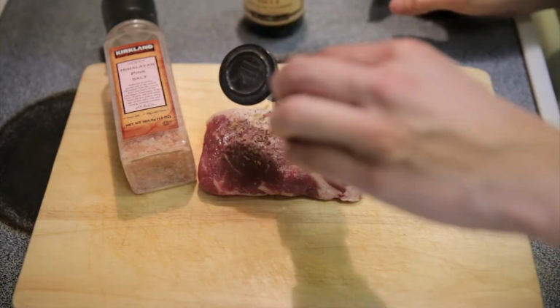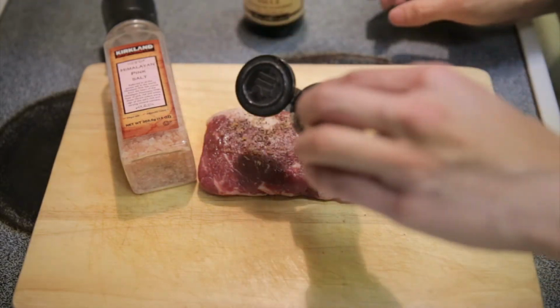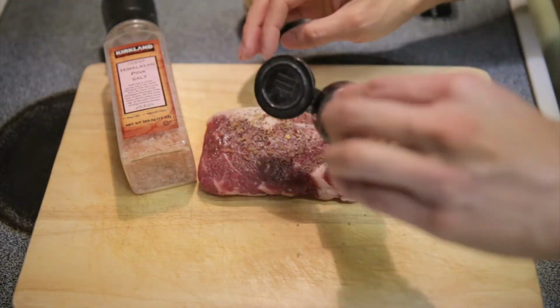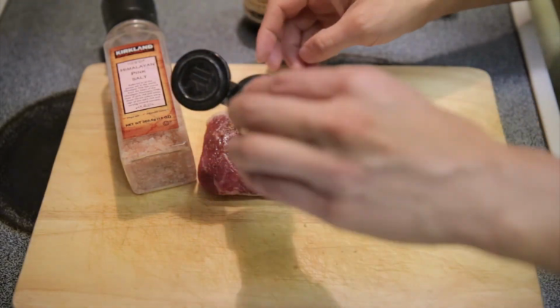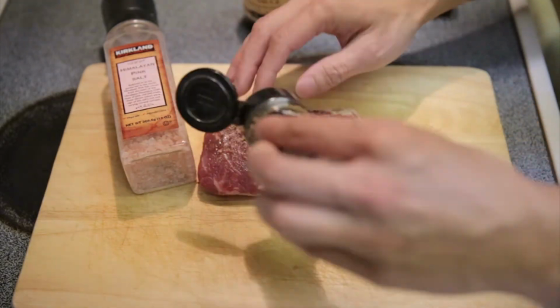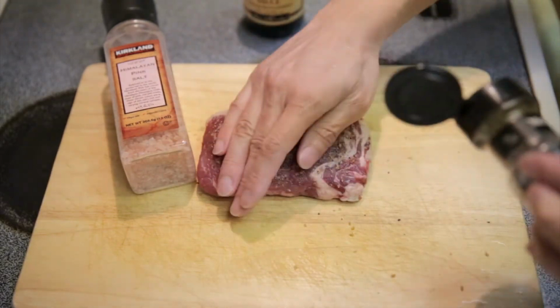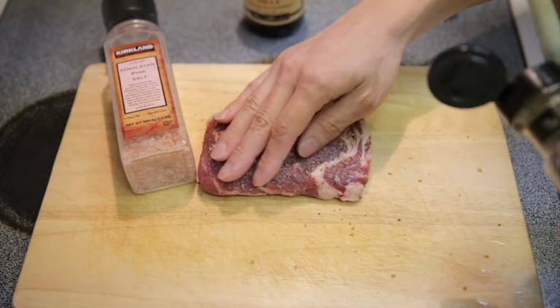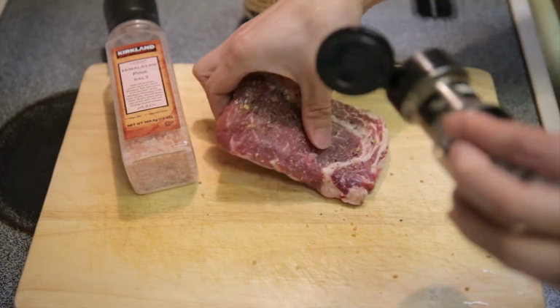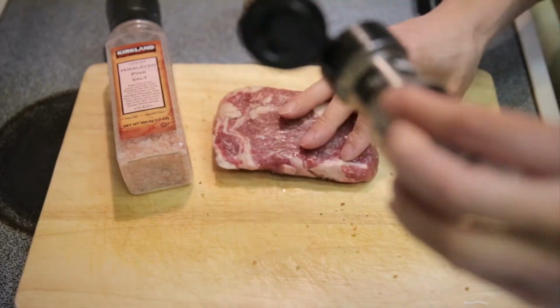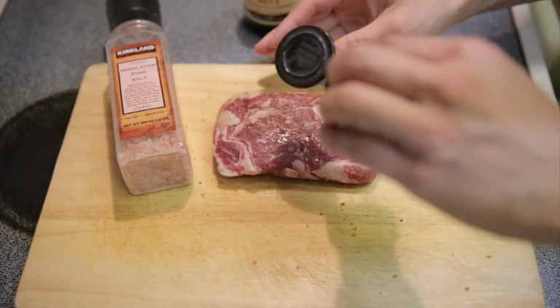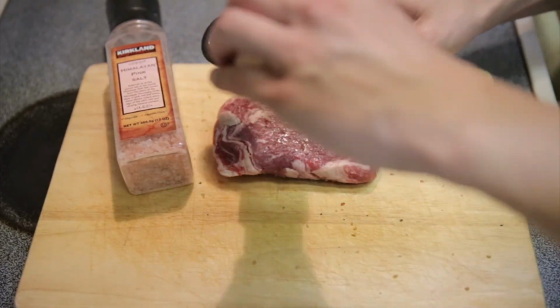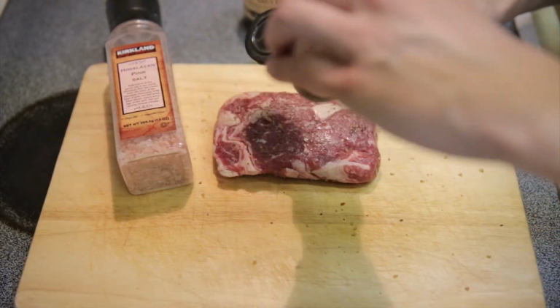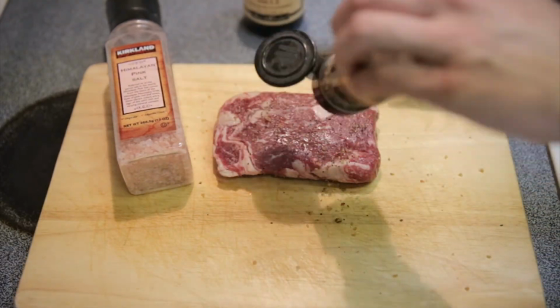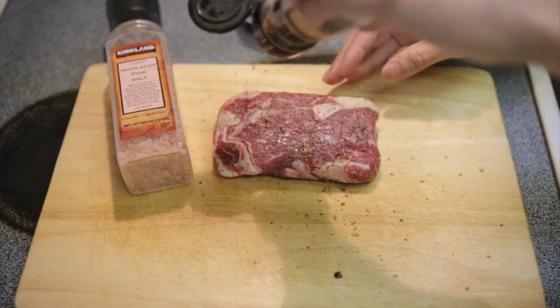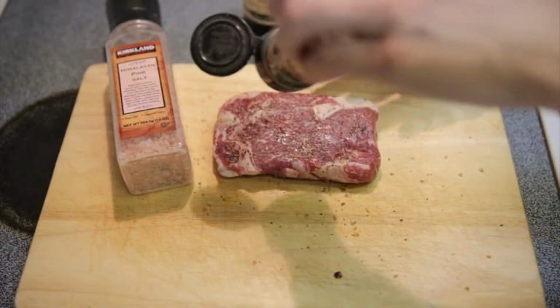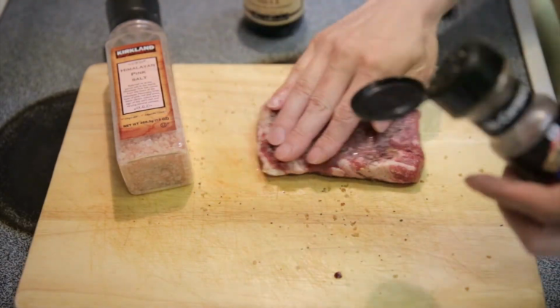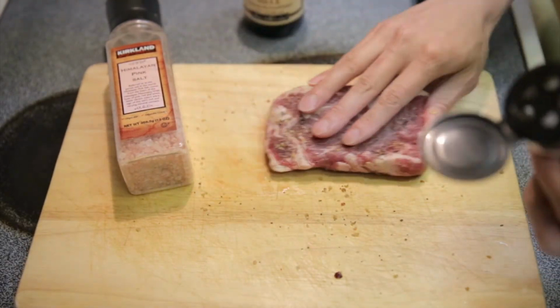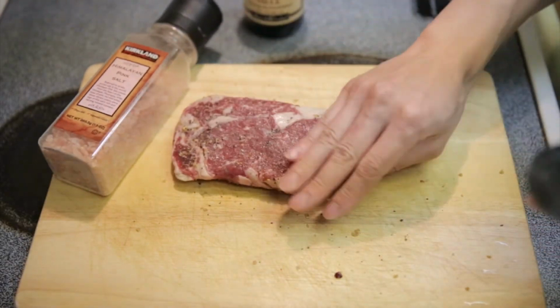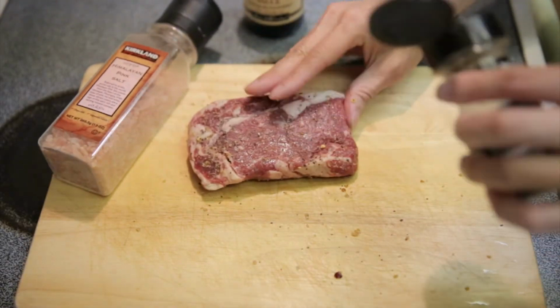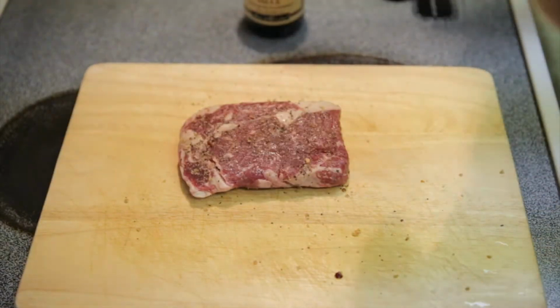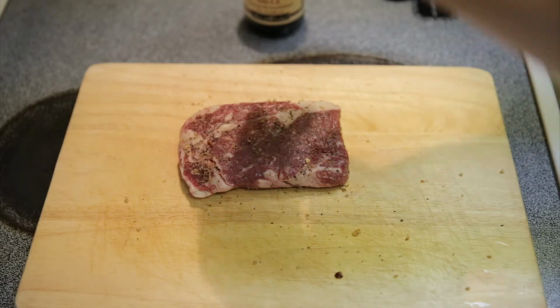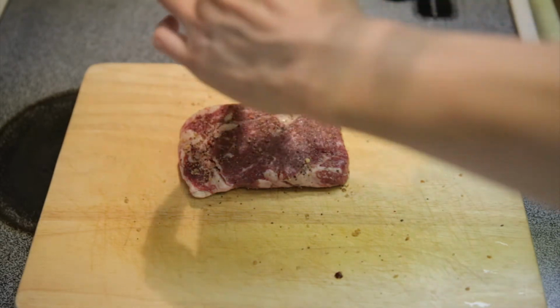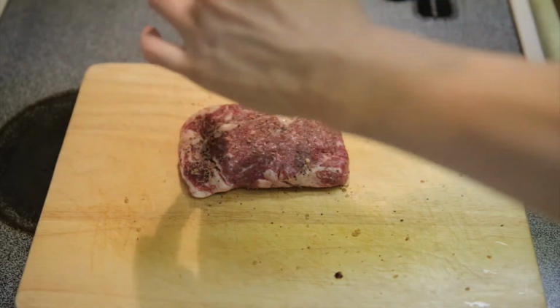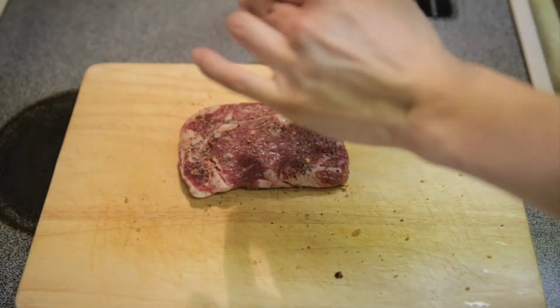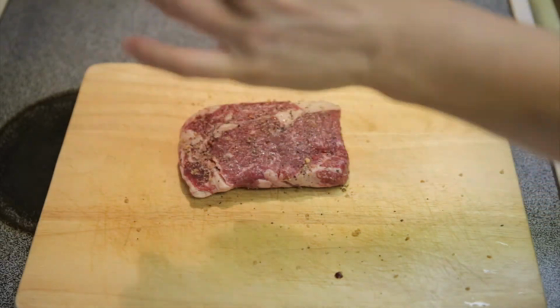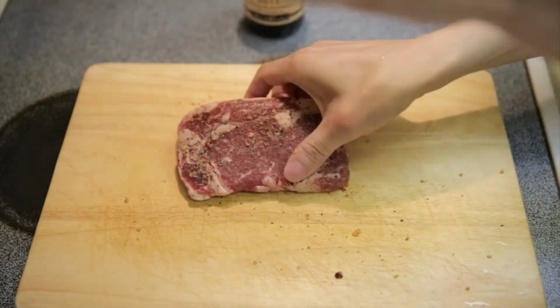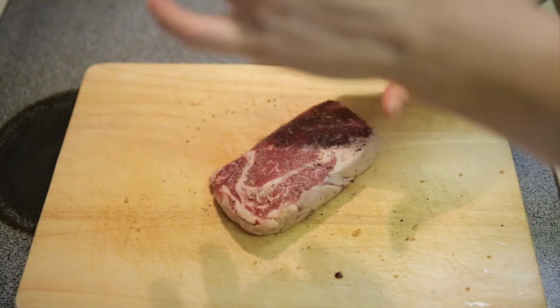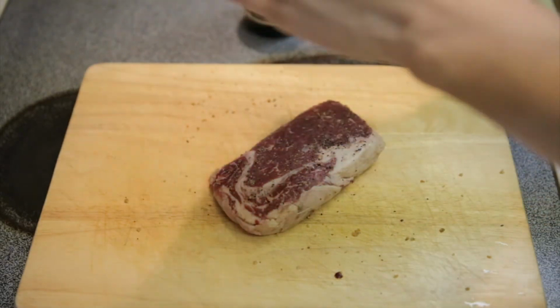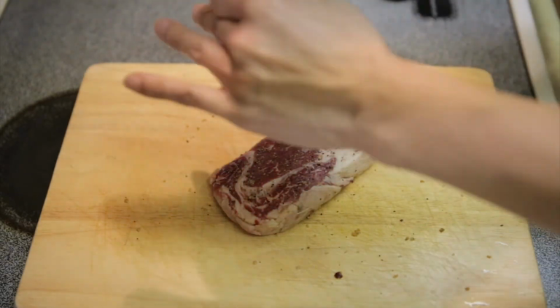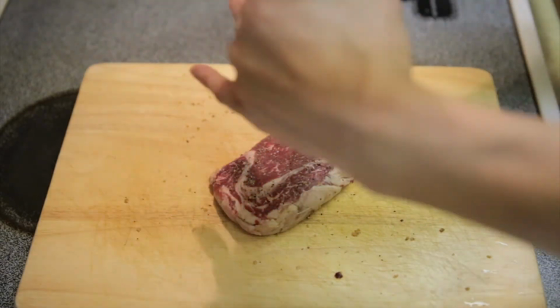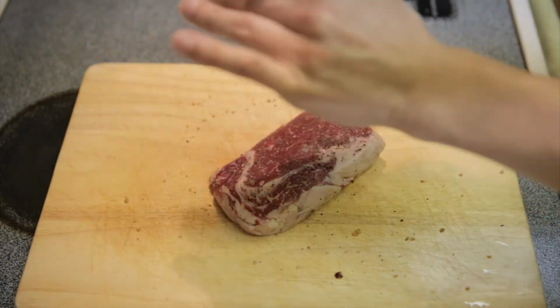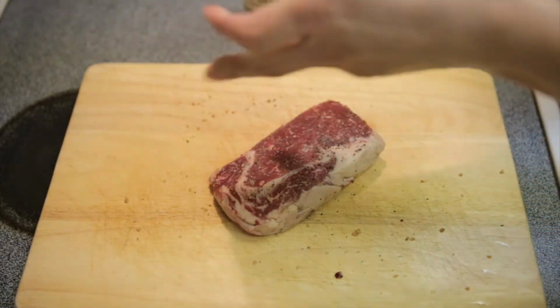I'll put some of this on here and generously rub it down. Just a little bit more salt would do.